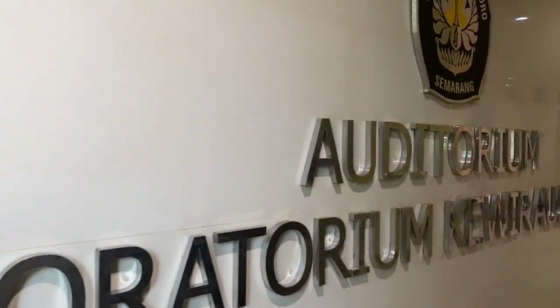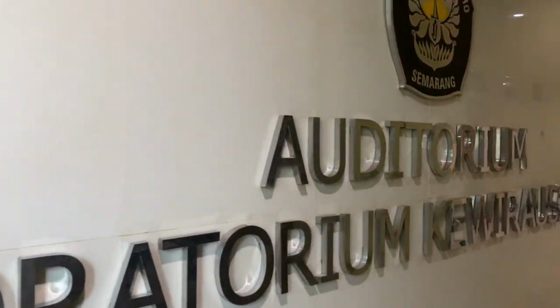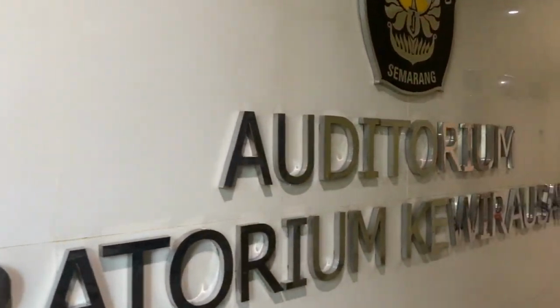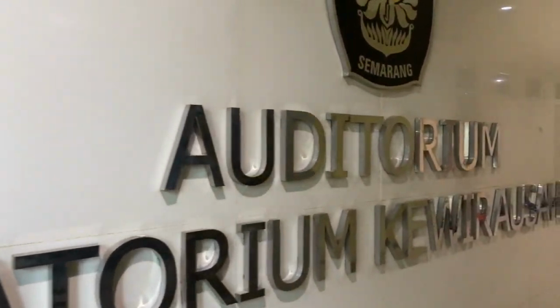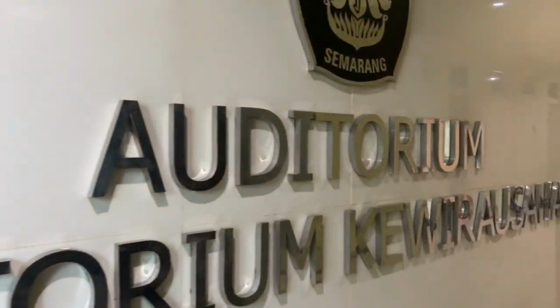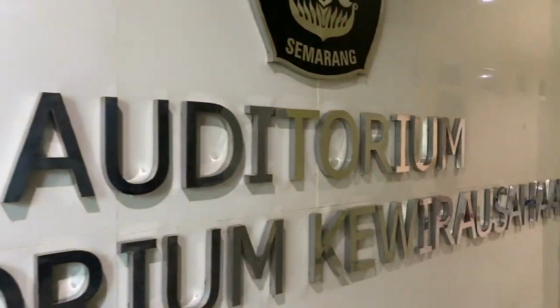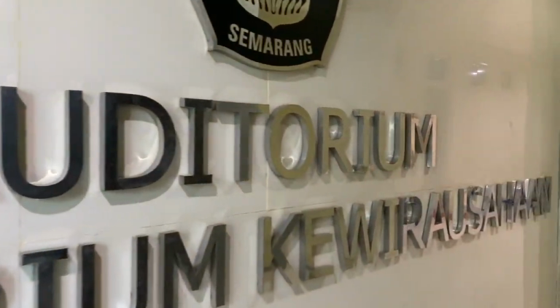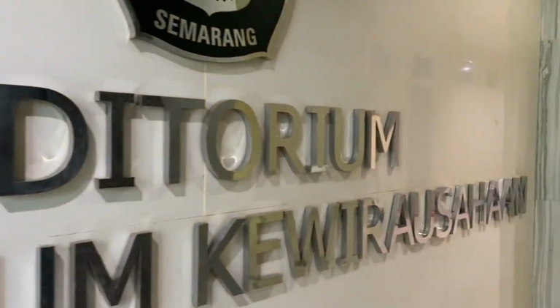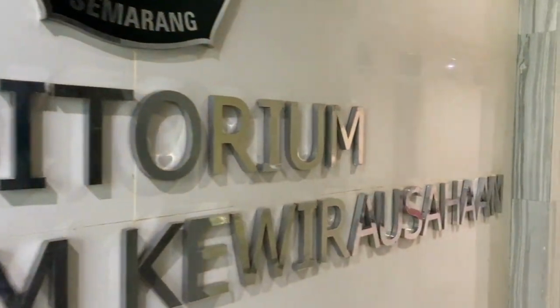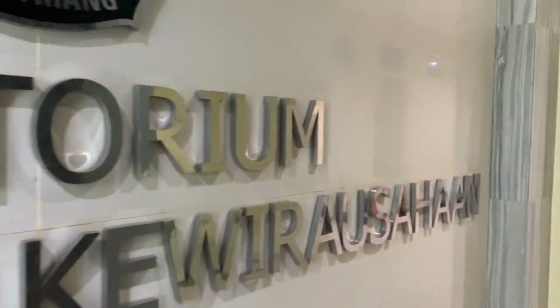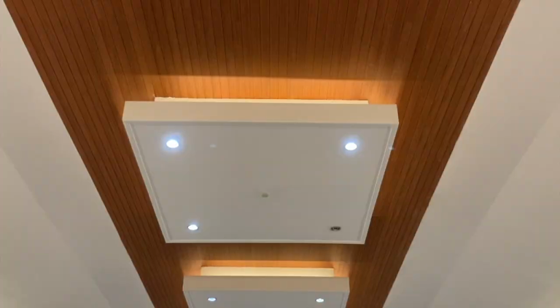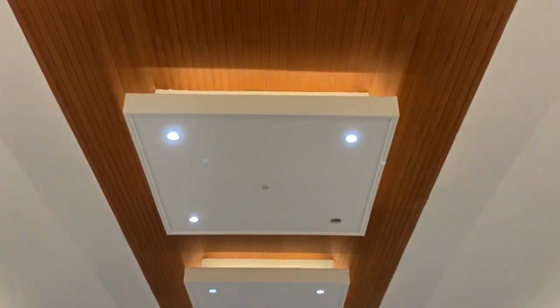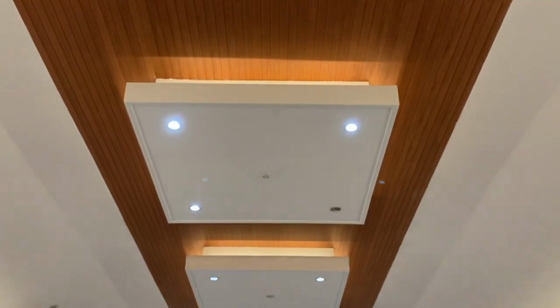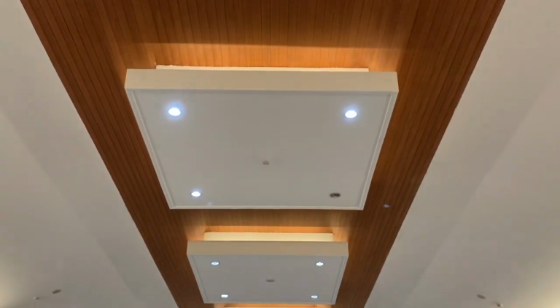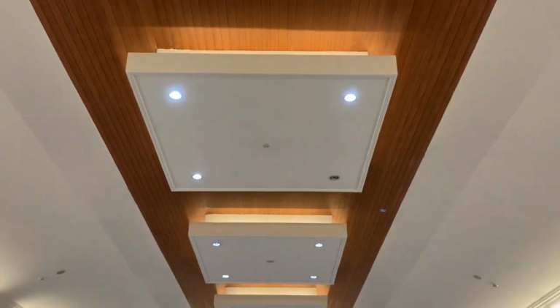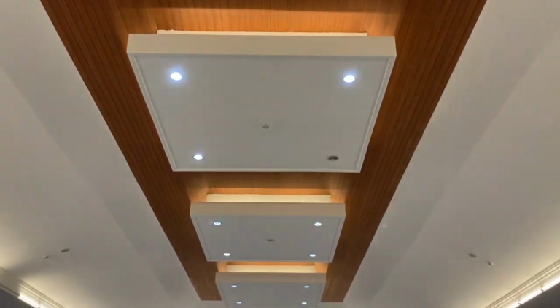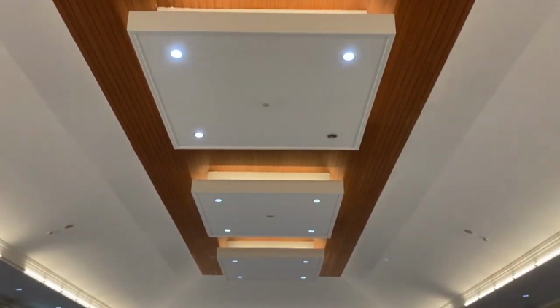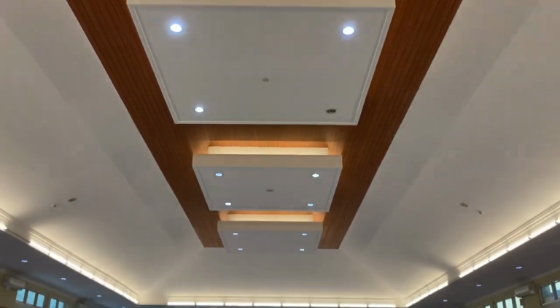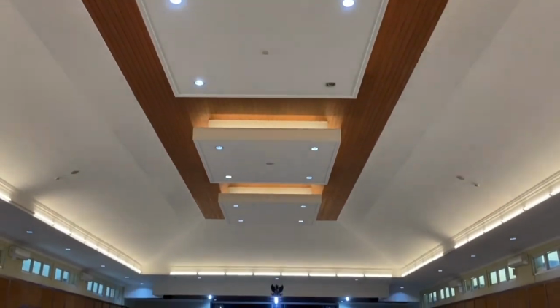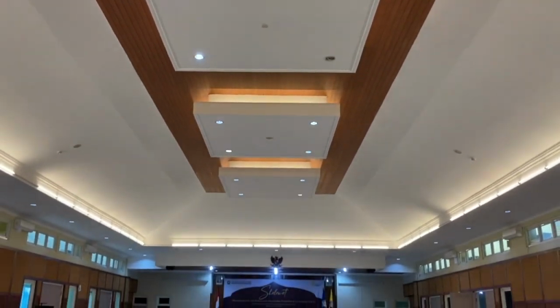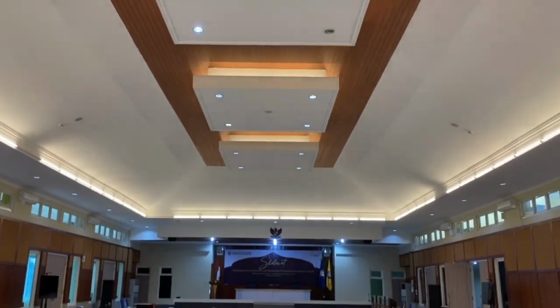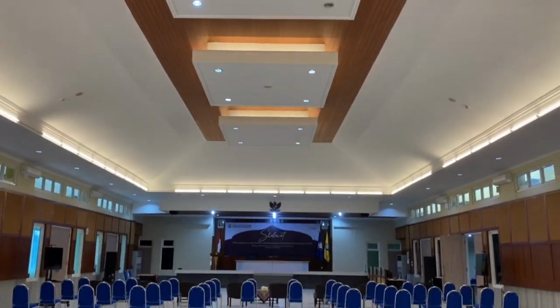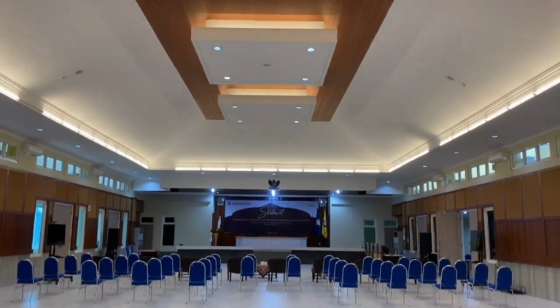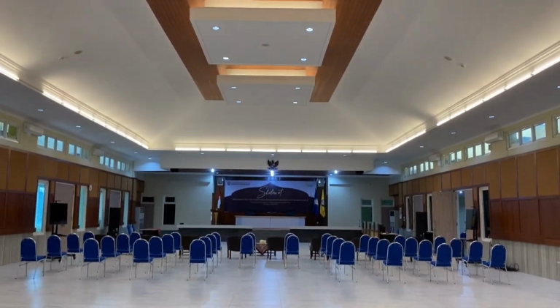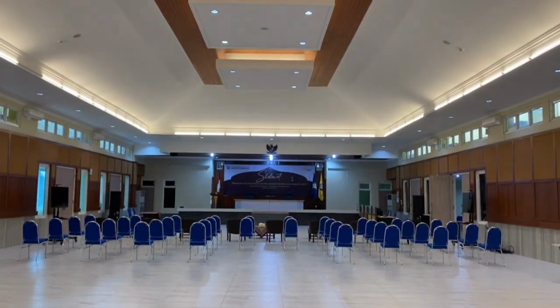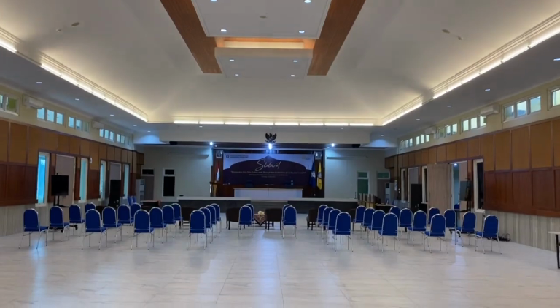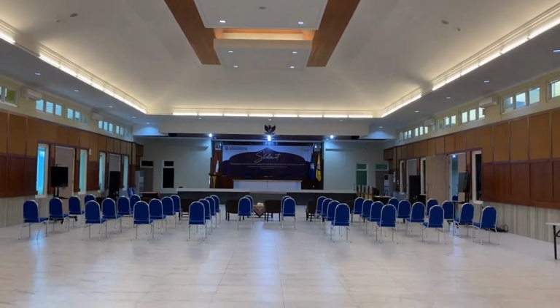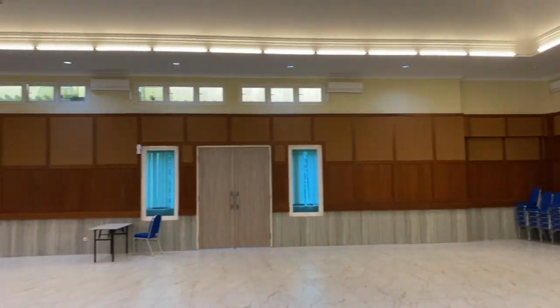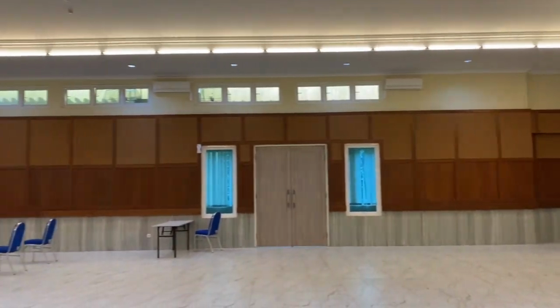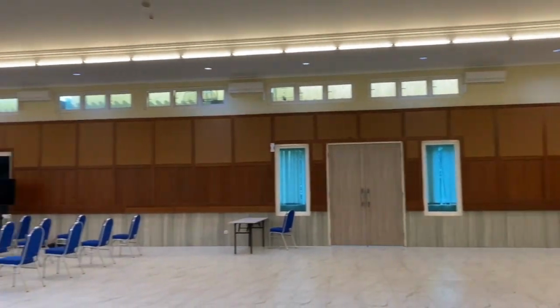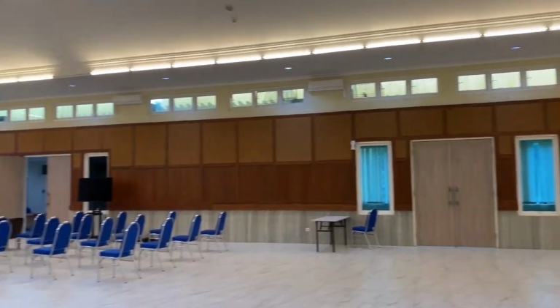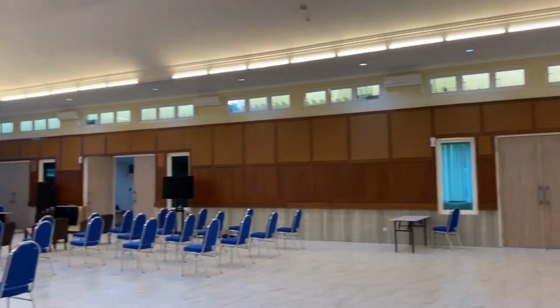Di lantai 3 ada auditorium Laboratorium Kewirausahaan. Tempat ini digunakan seperti hall-hall yang lainnya, yaitu untuk melakukan berbagai kegiatan mahasiswa.